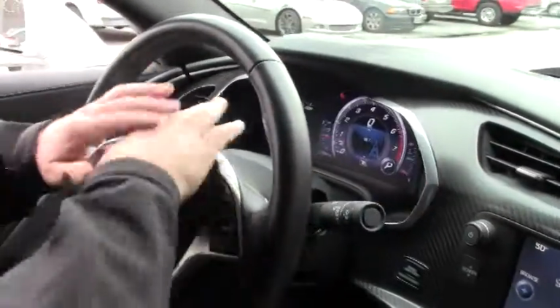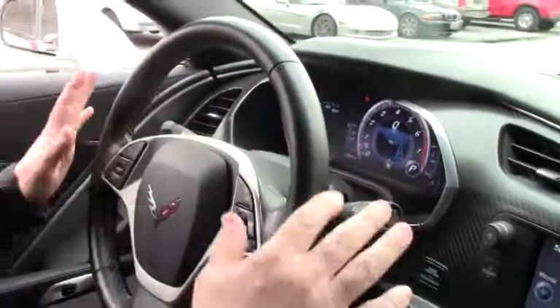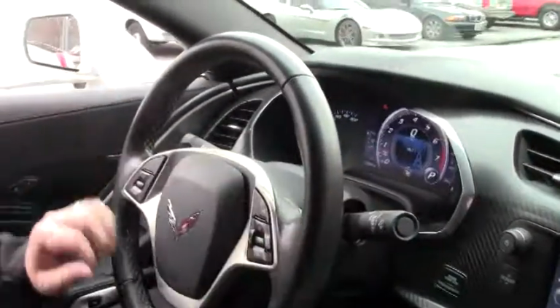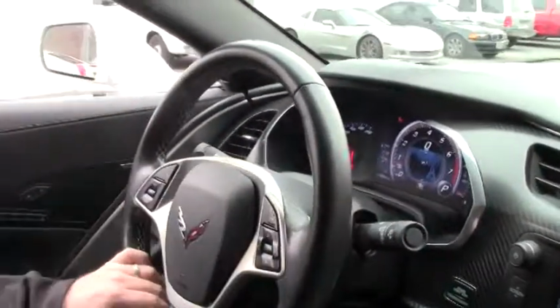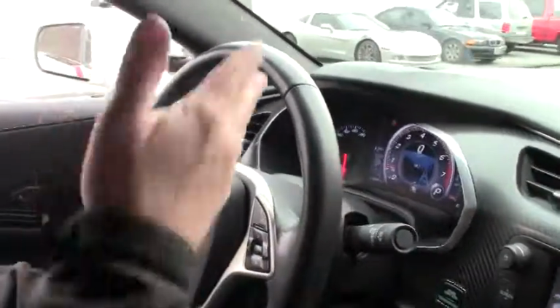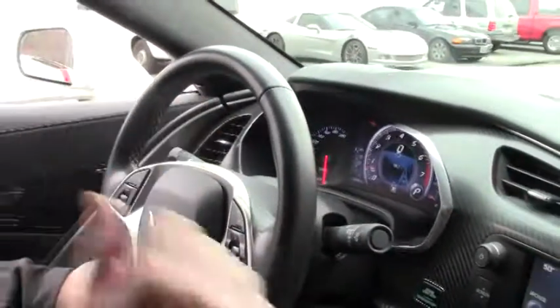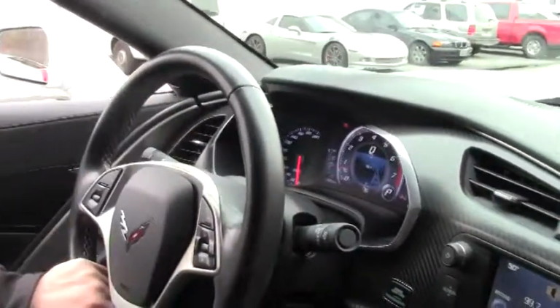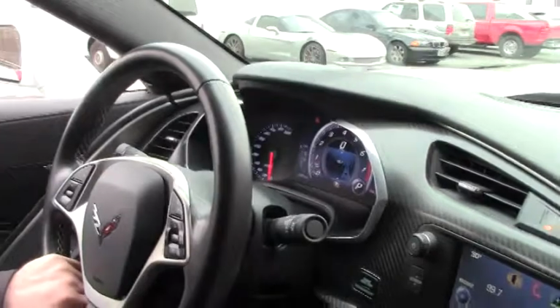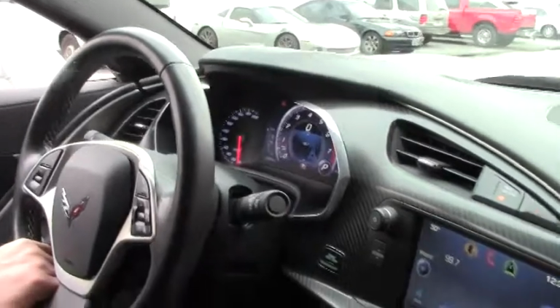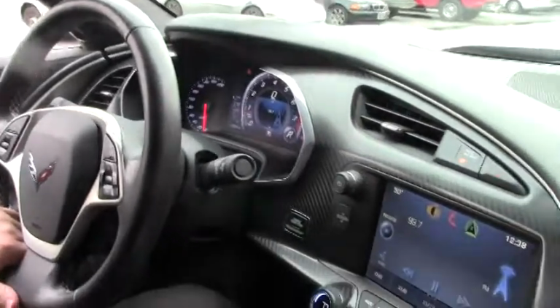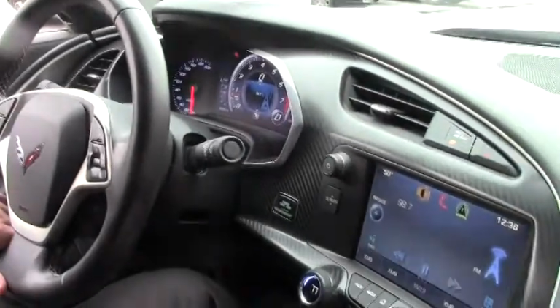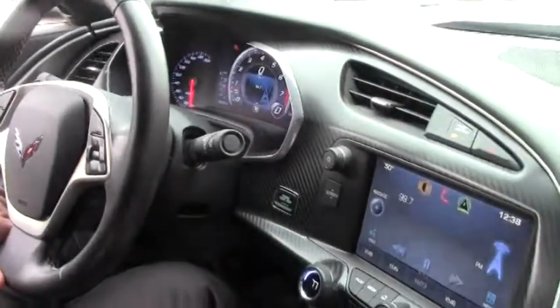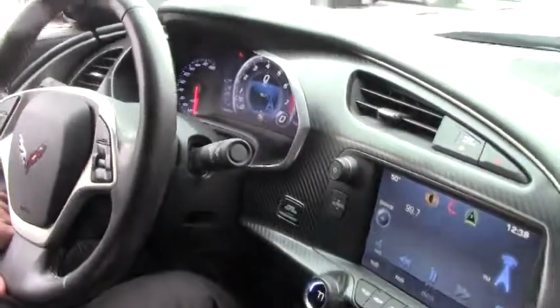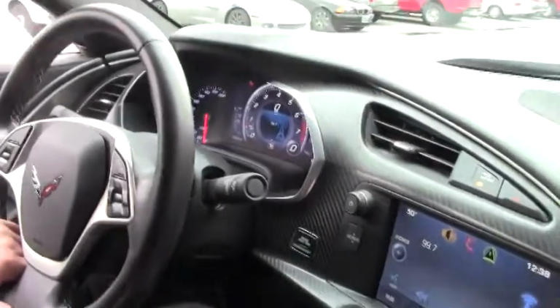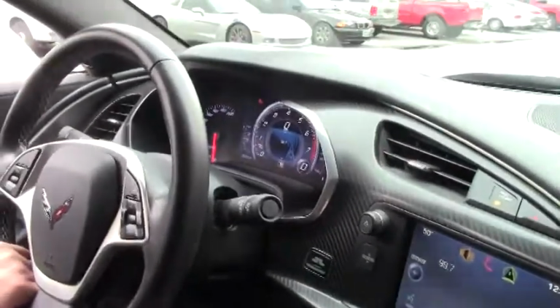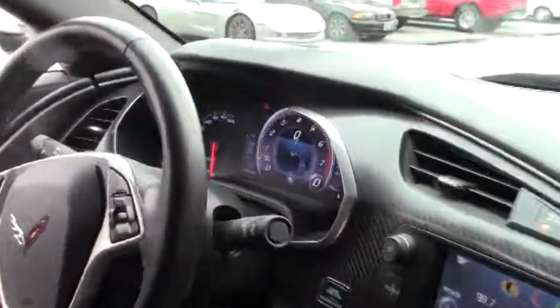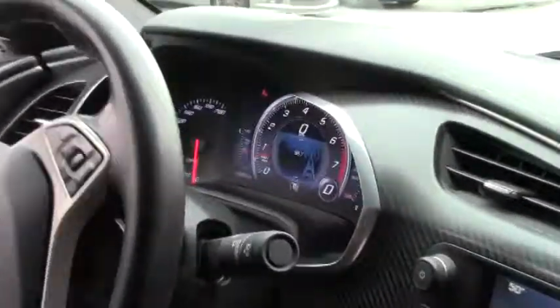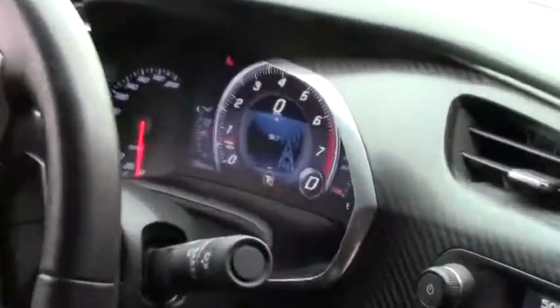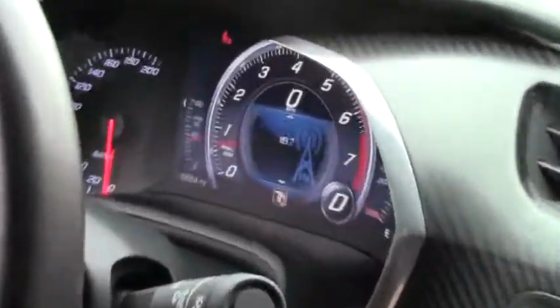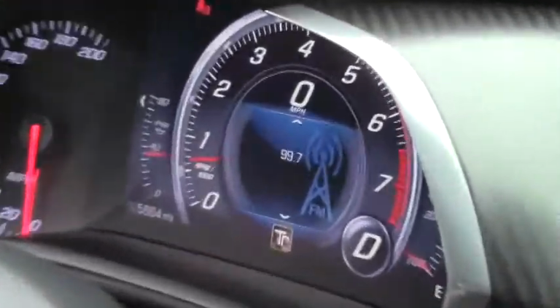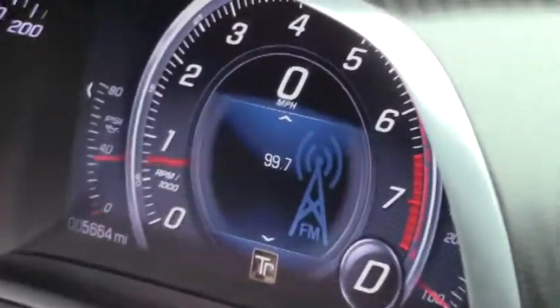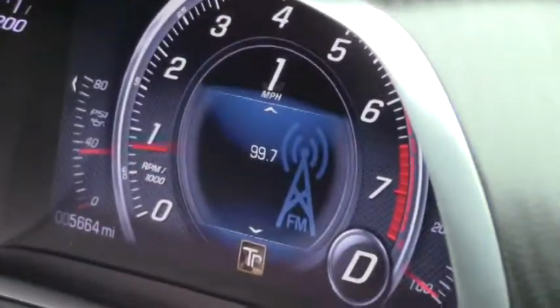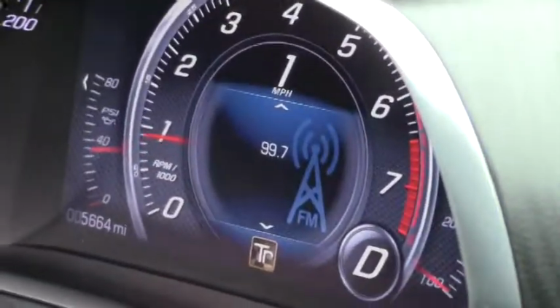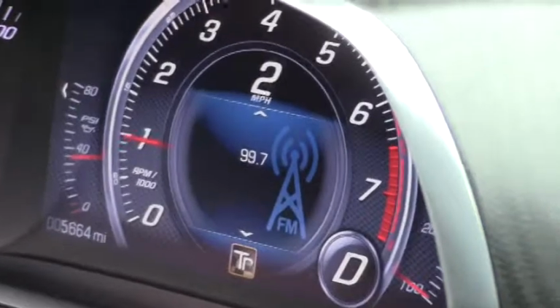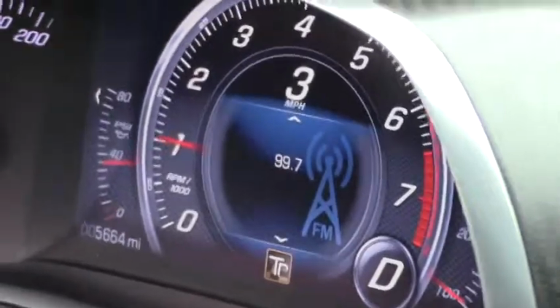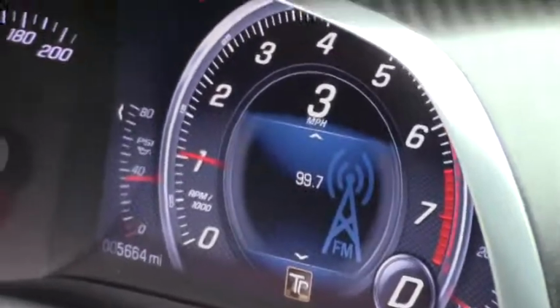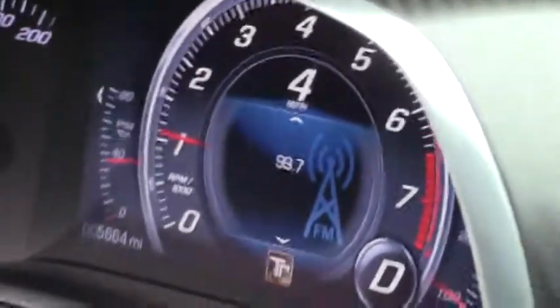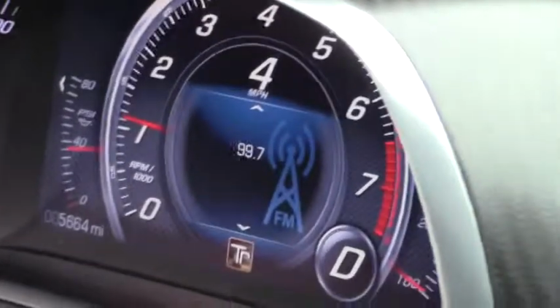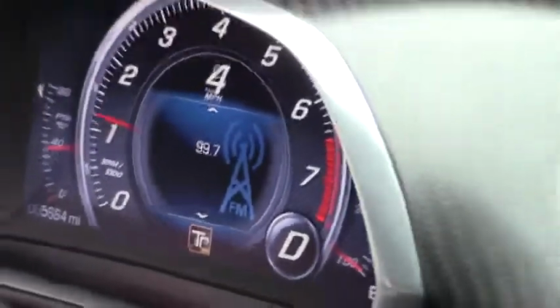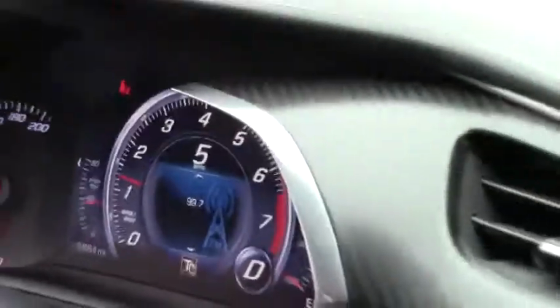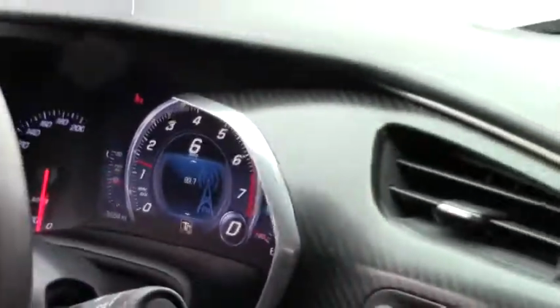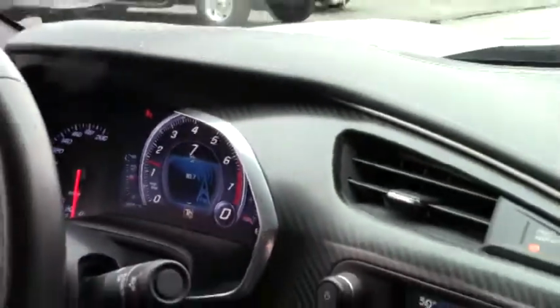Obviously, beautiful dash. We are in track mode. The heads-up display is beautifully bright — really, really nice.